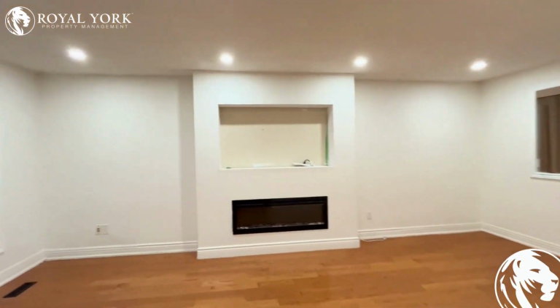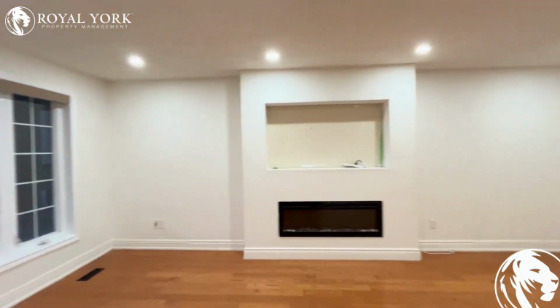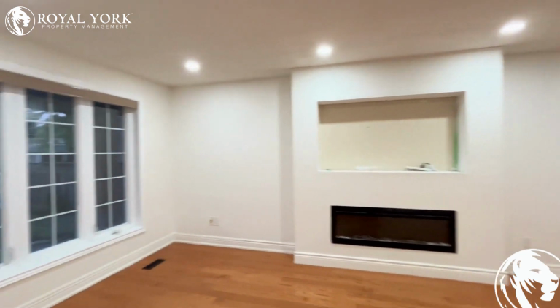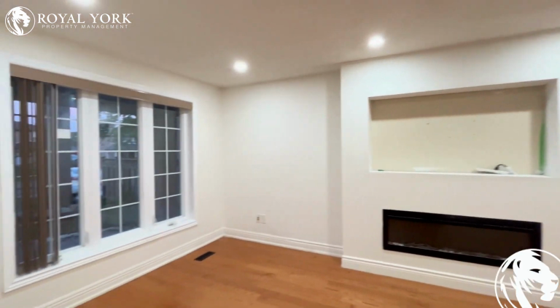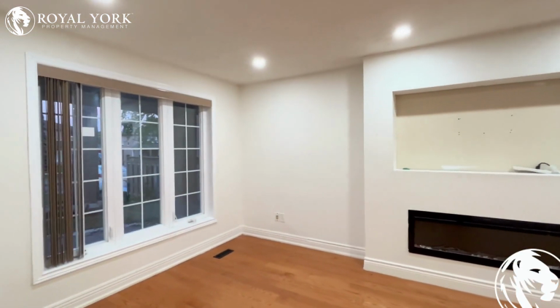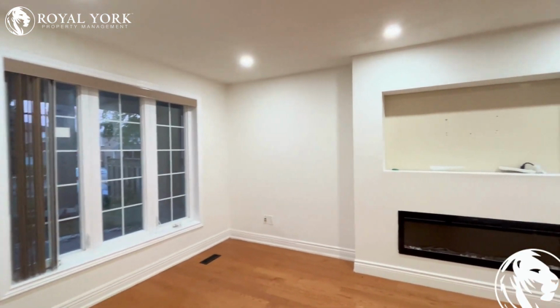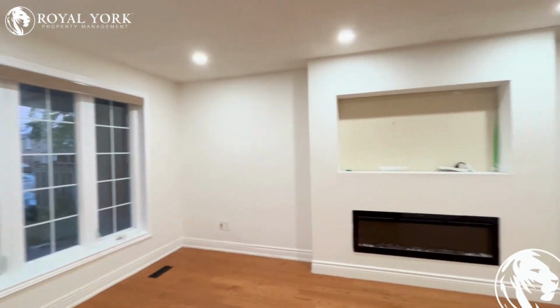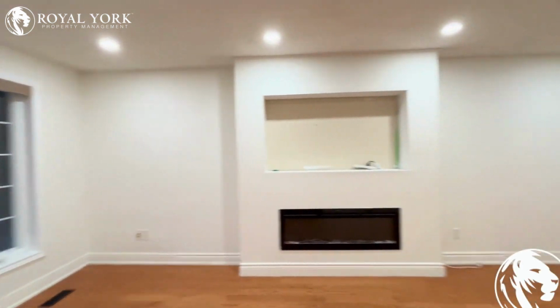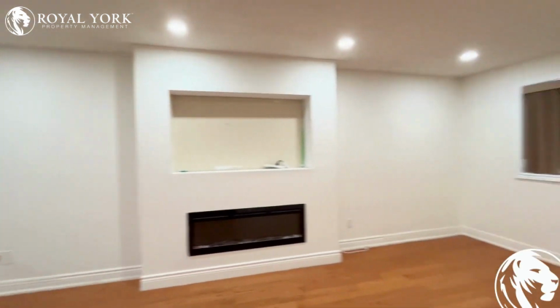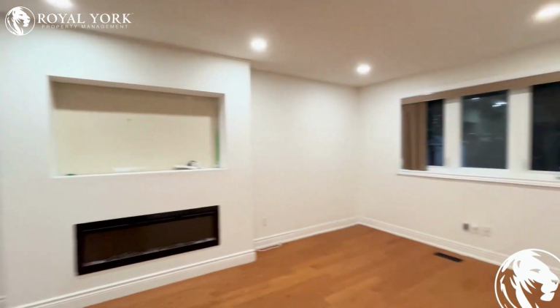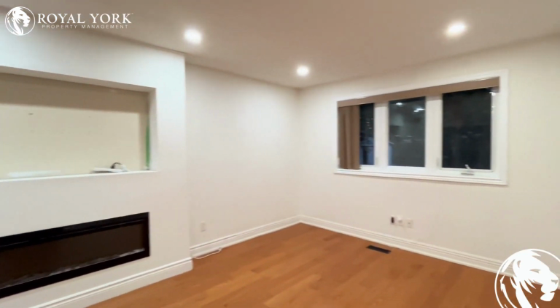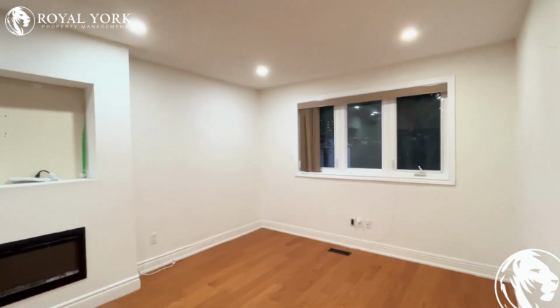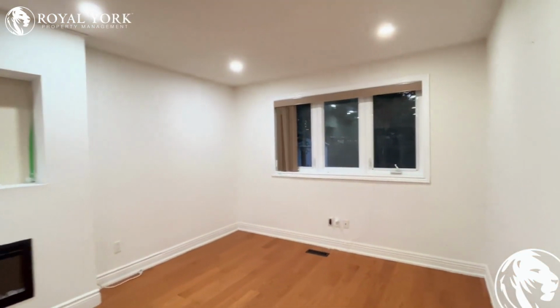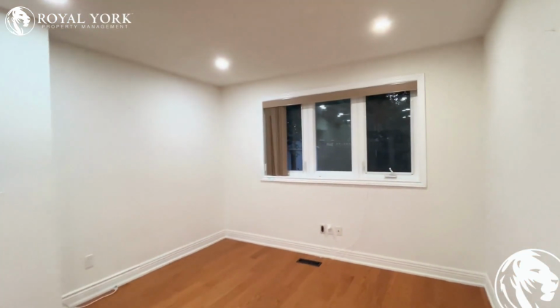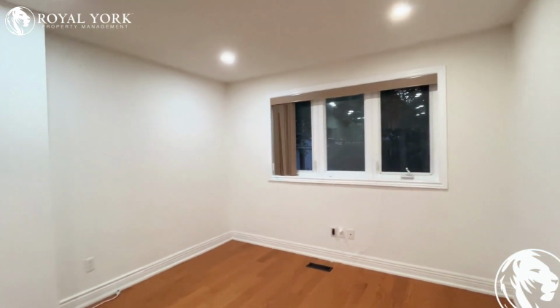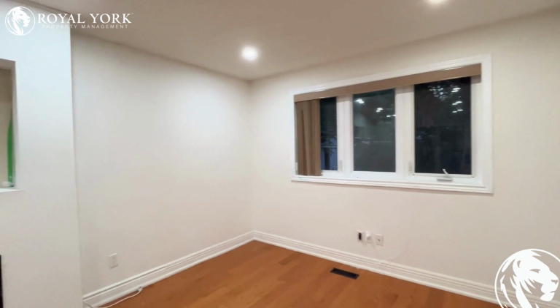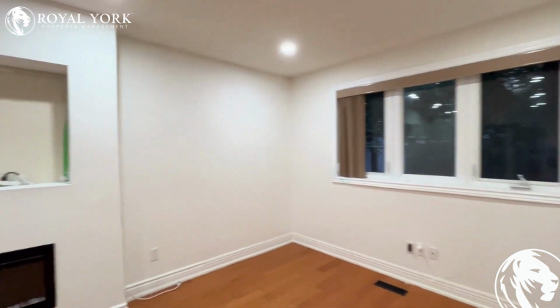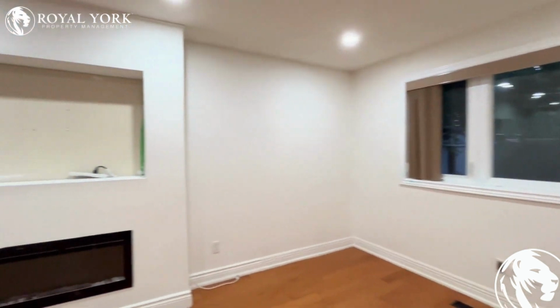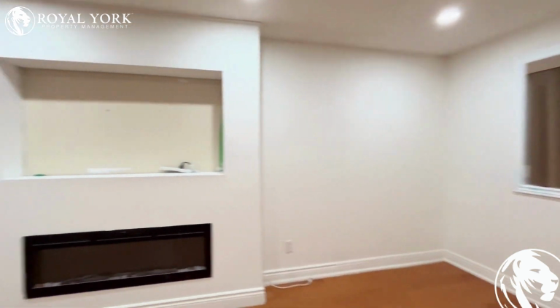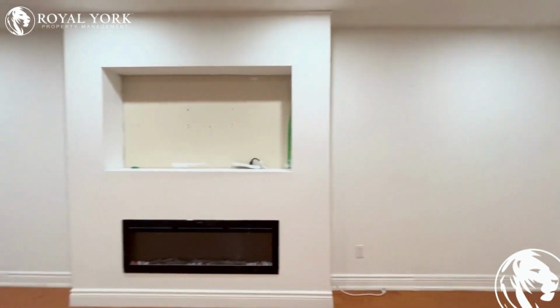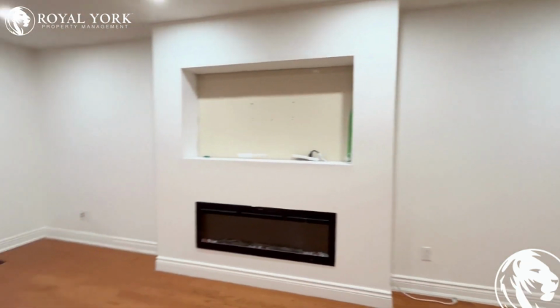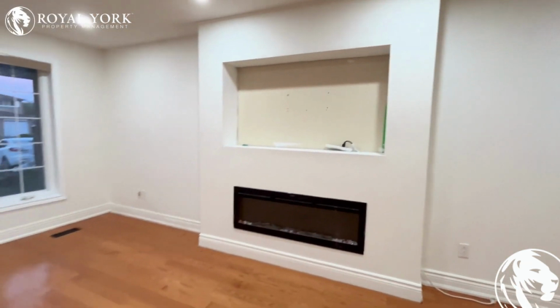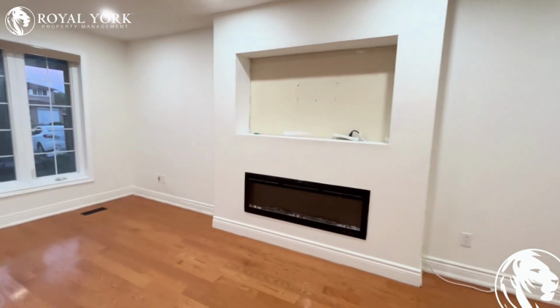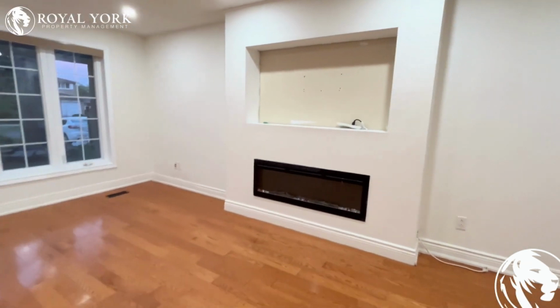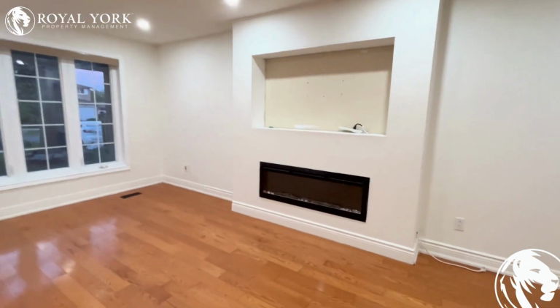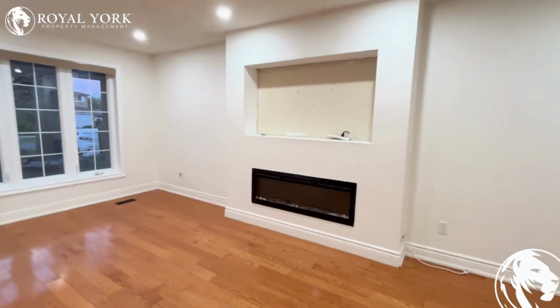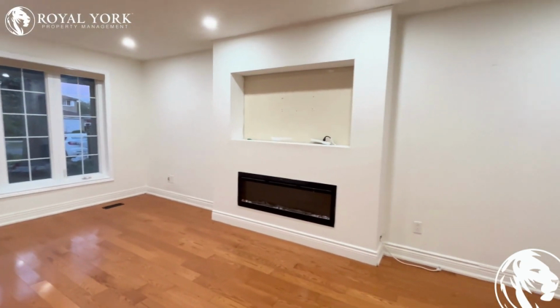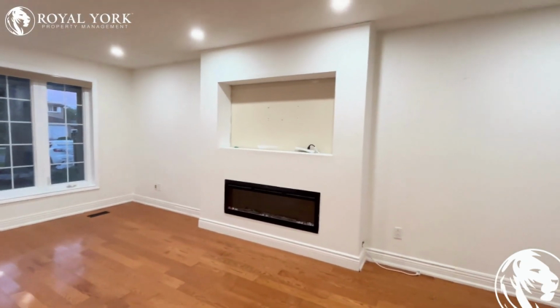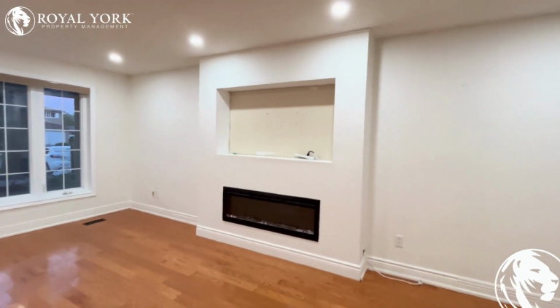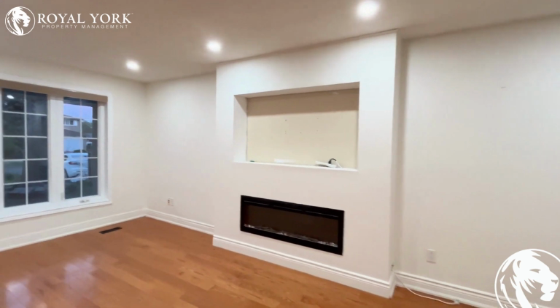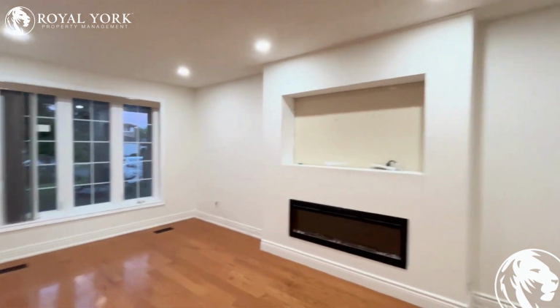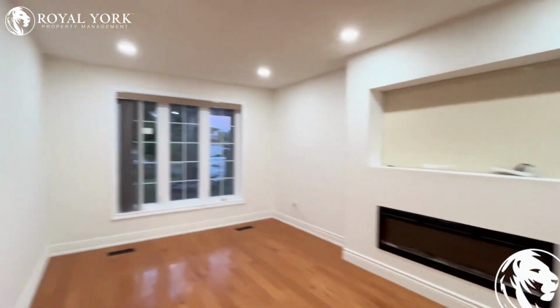As we enter the home, we have our gorgeous living space here. Lots of natural light coming in from either side with the big windows. In the center, we have our fireplace and a great mantle as well.